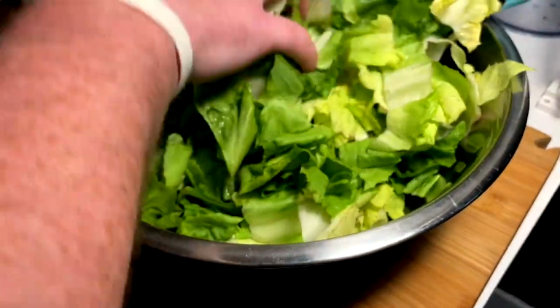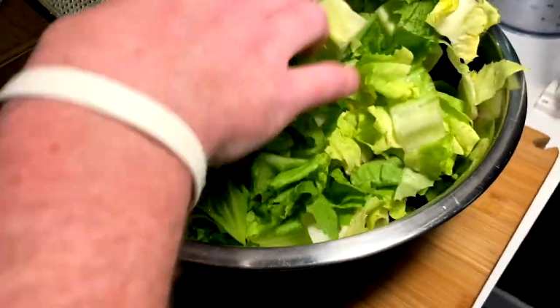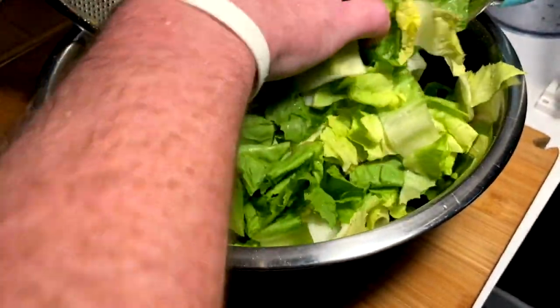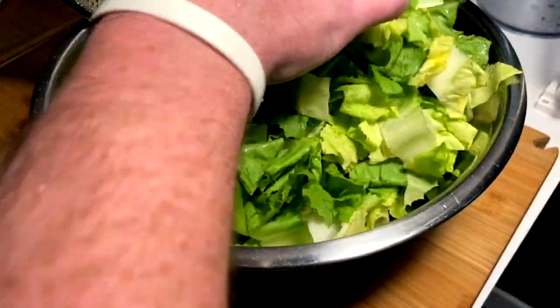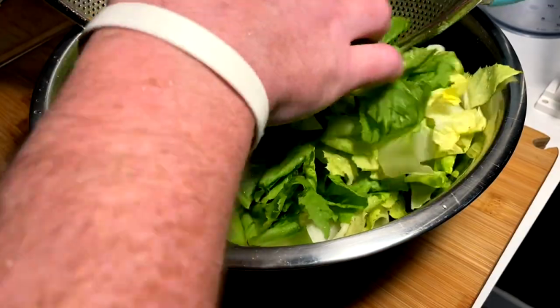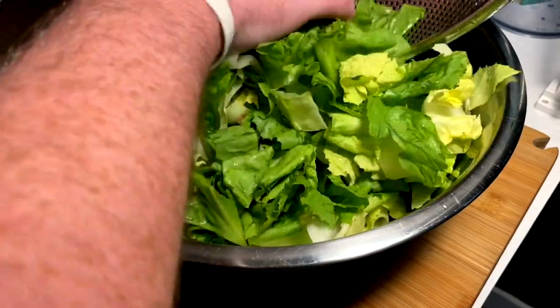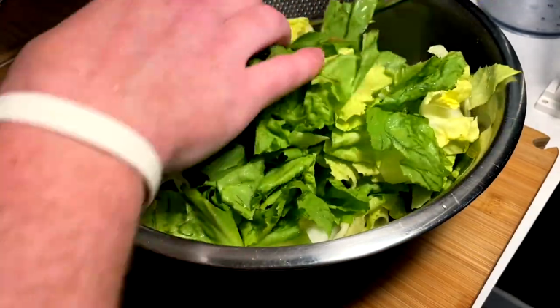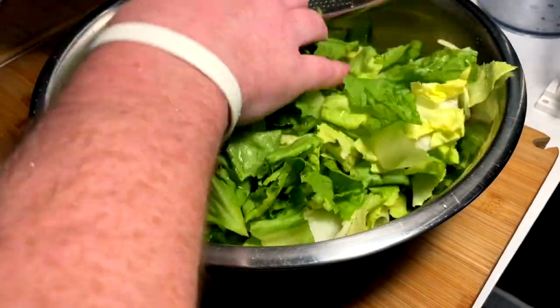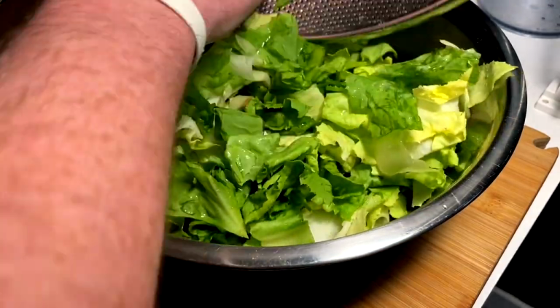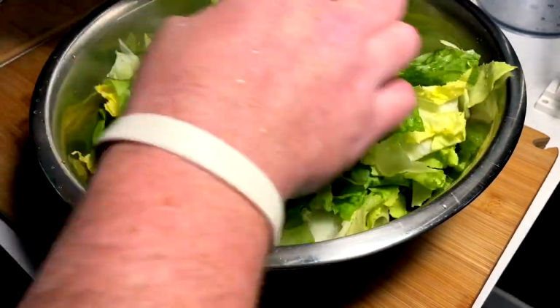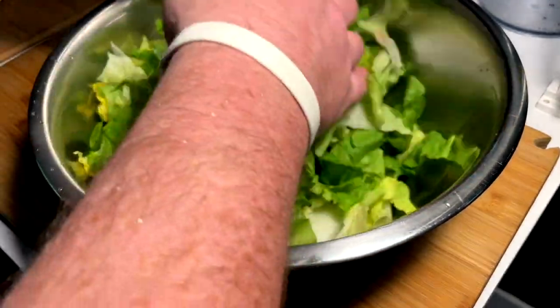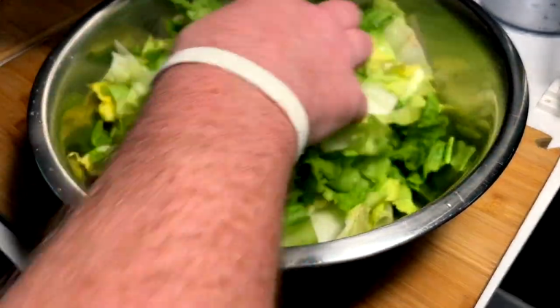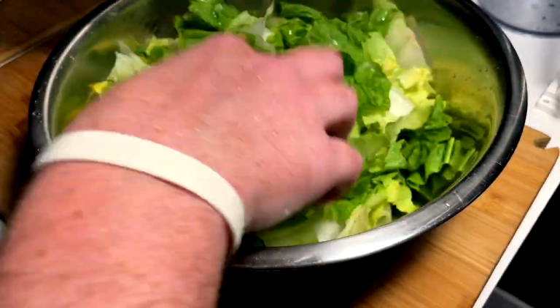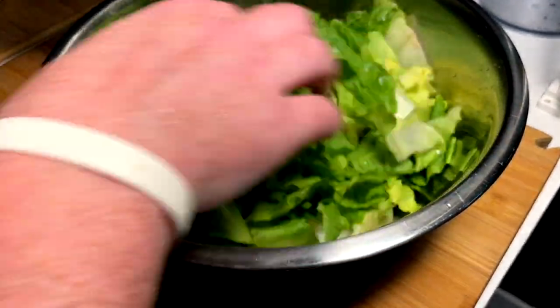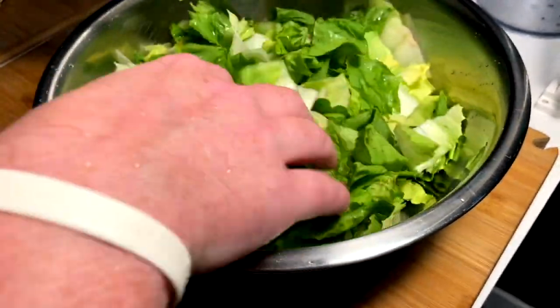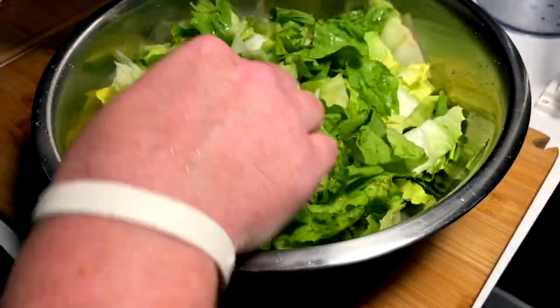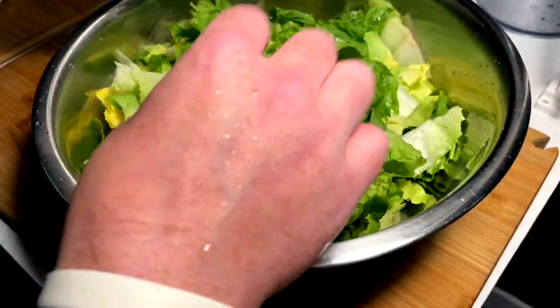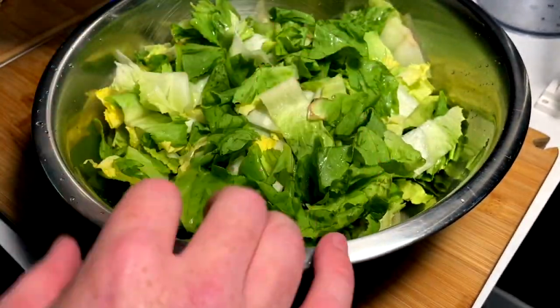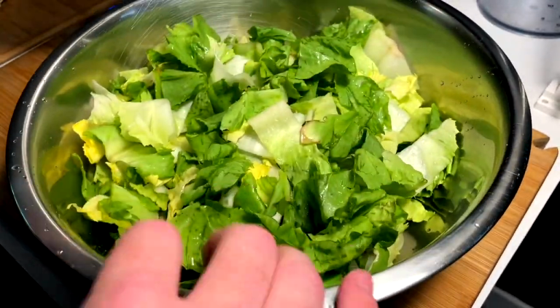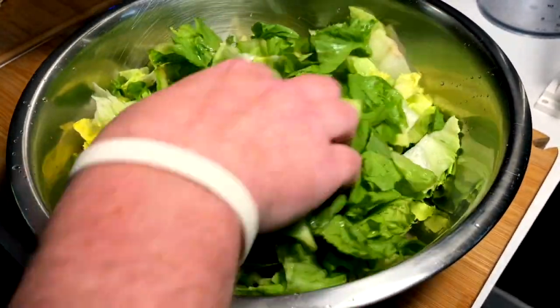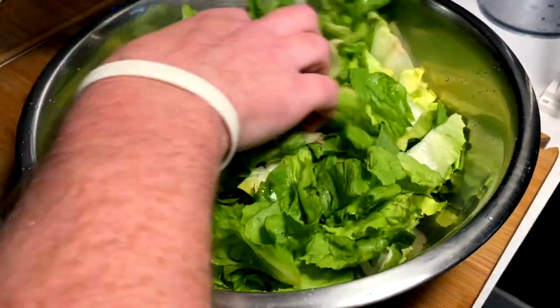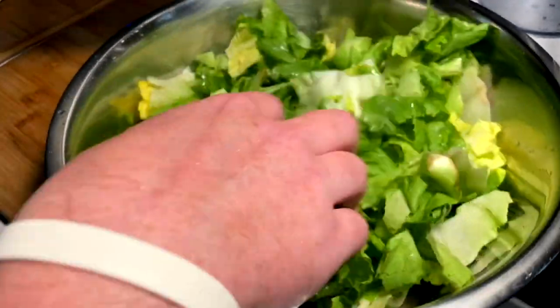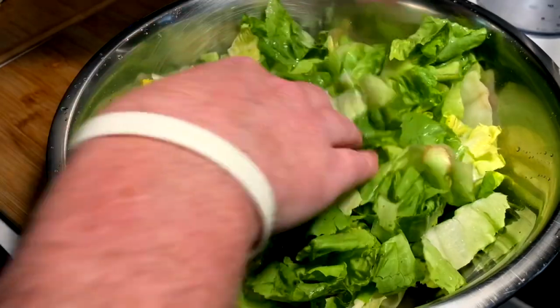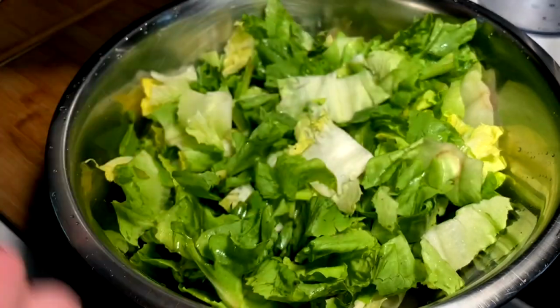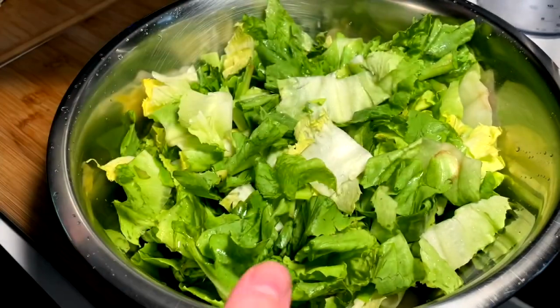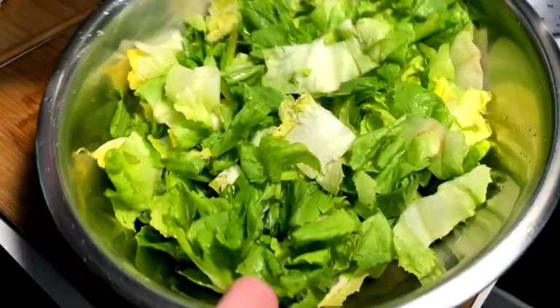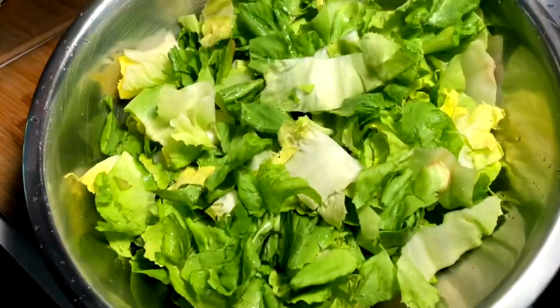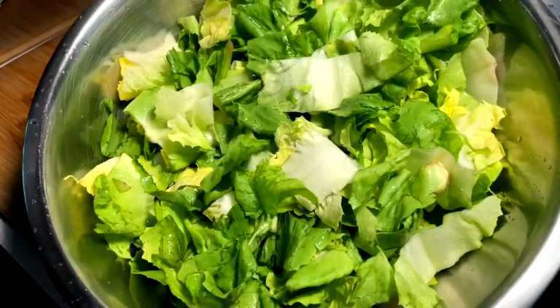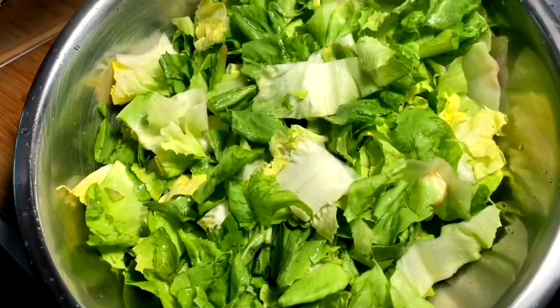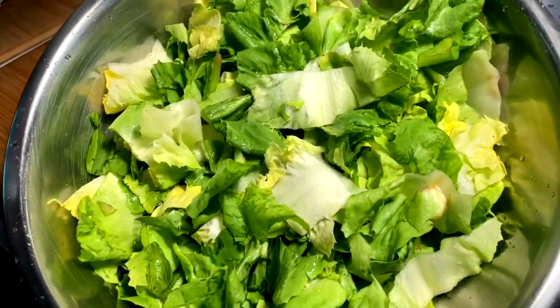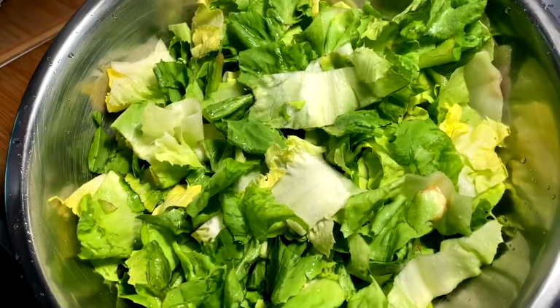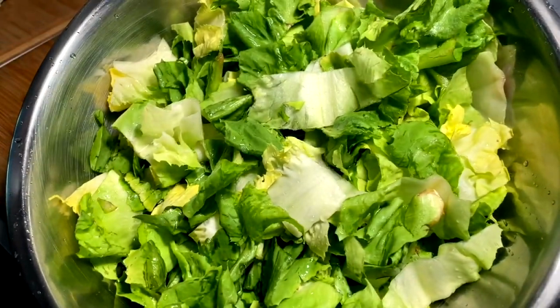To be honest, washing lettuce is an annoying task that I actually really hate. But it is required. Into the fridge to keep cold until we're eating.